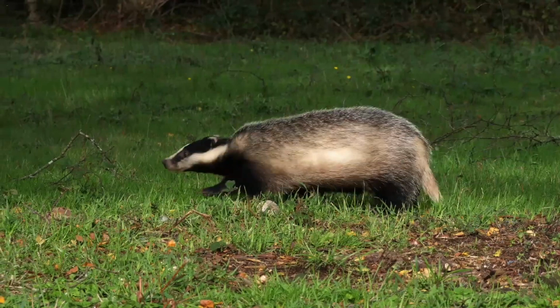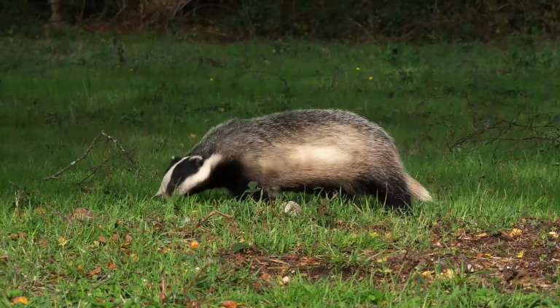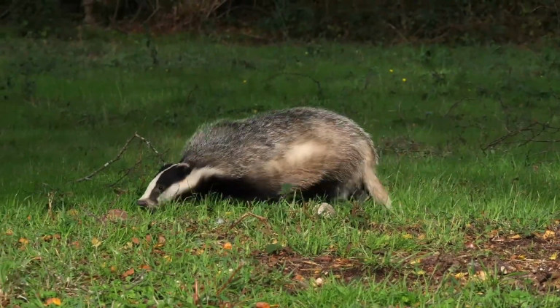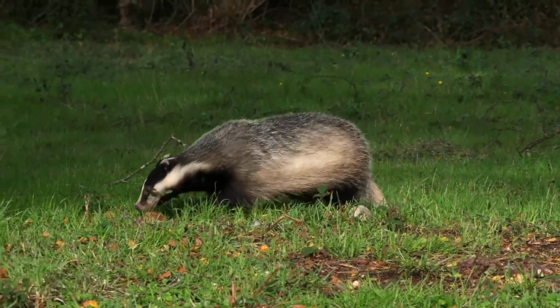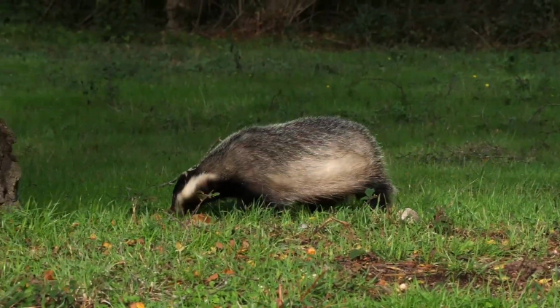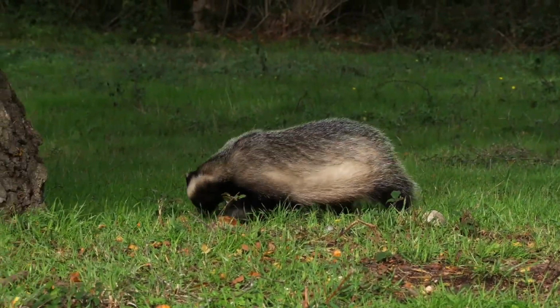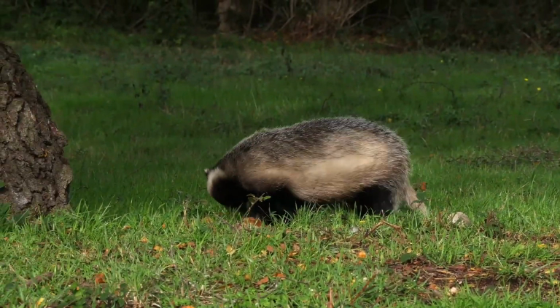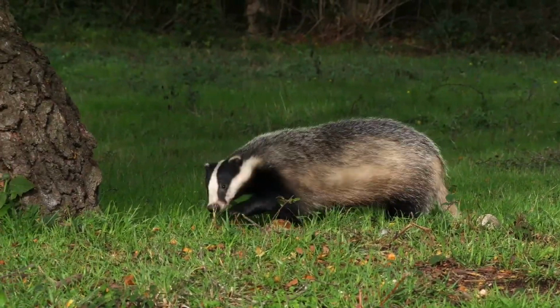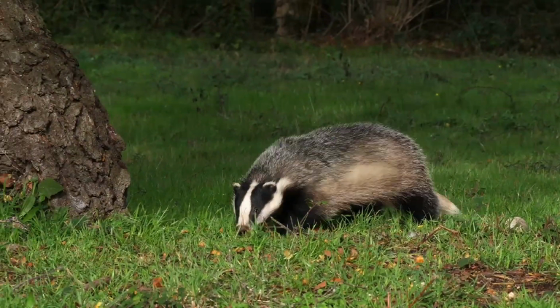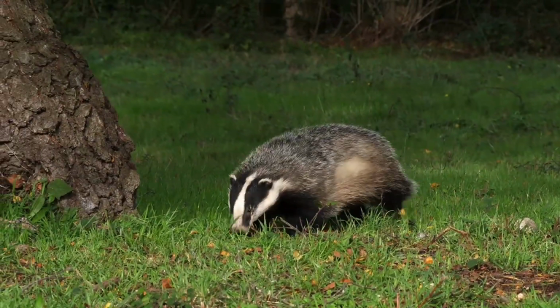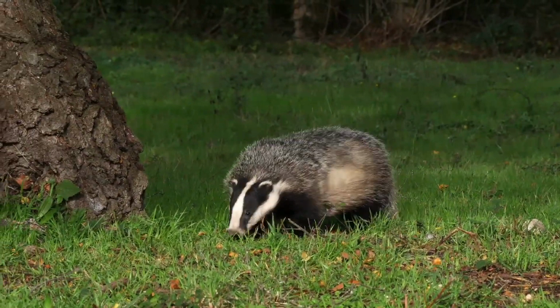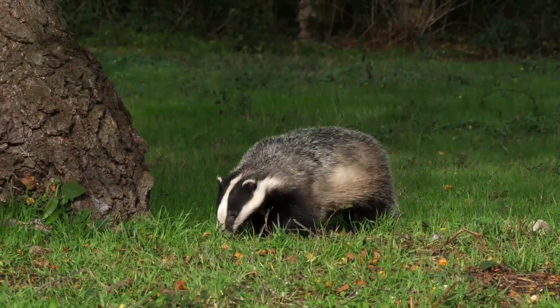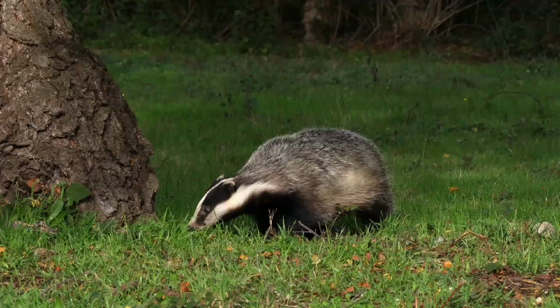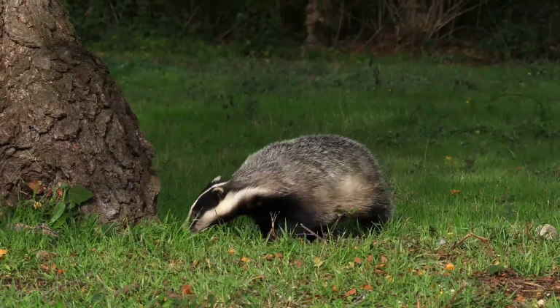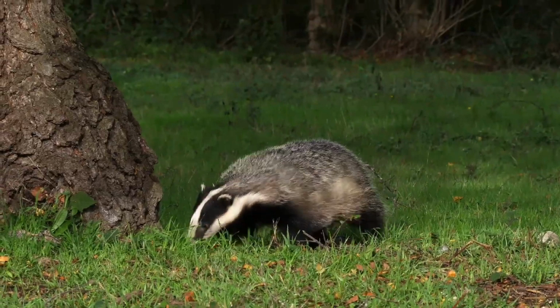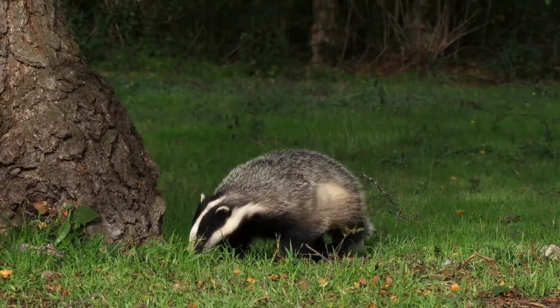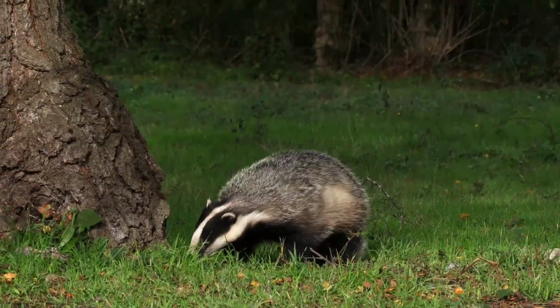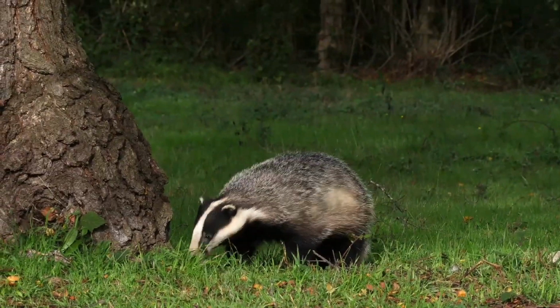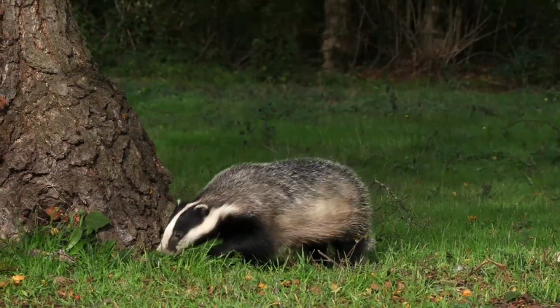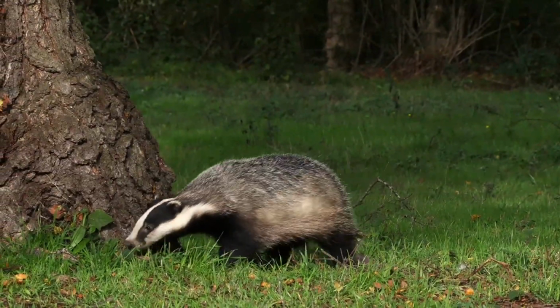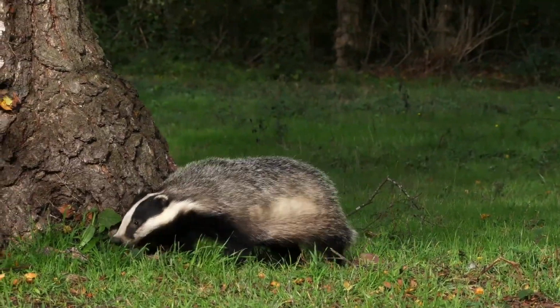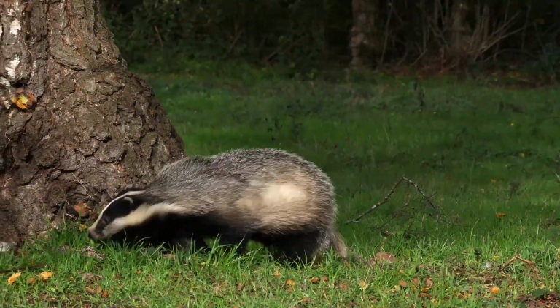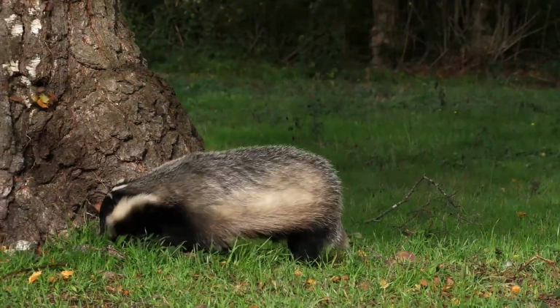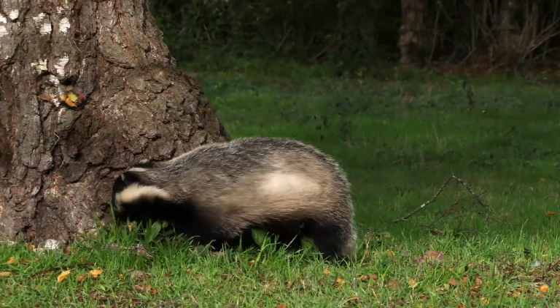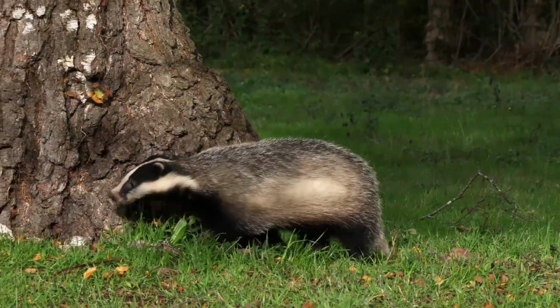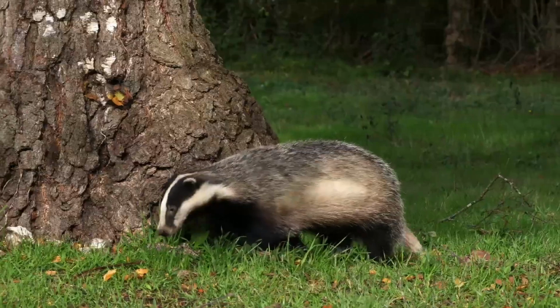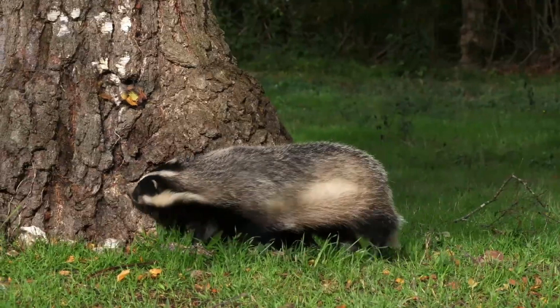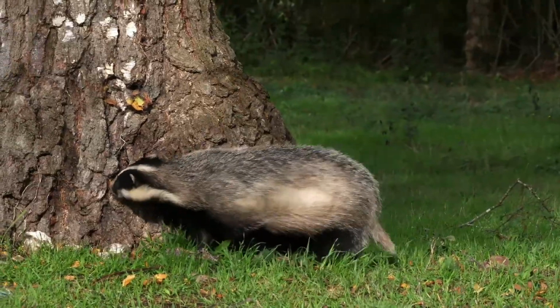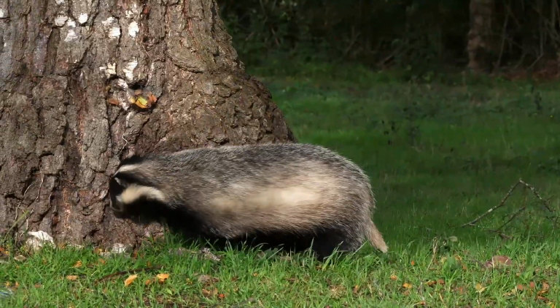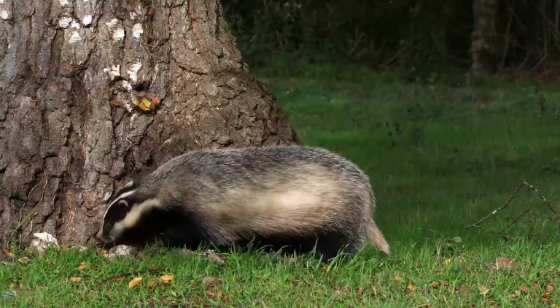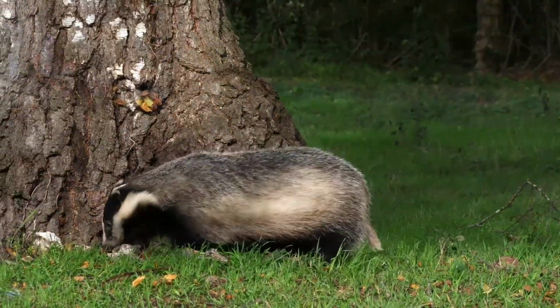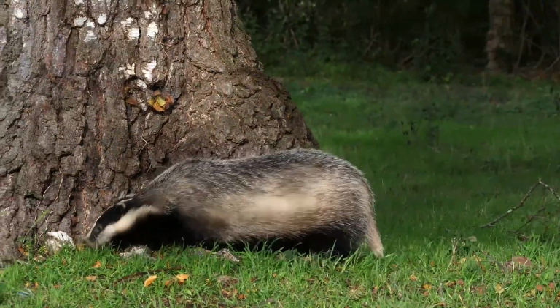Hi, I'm David. Welcome to Wildlife in Focus. The term mustelid refers to a diverse family of carnivorous mammals. Classifications vary, but upwards of 63 species, of which you can currently find 7 in the UK.